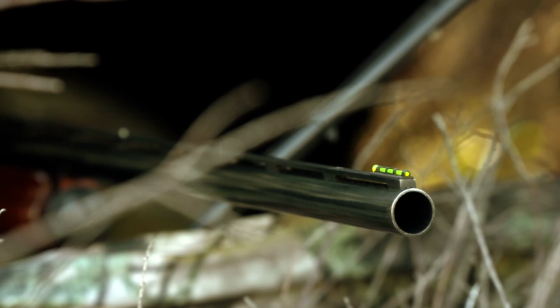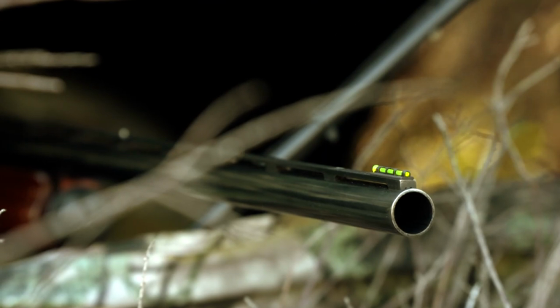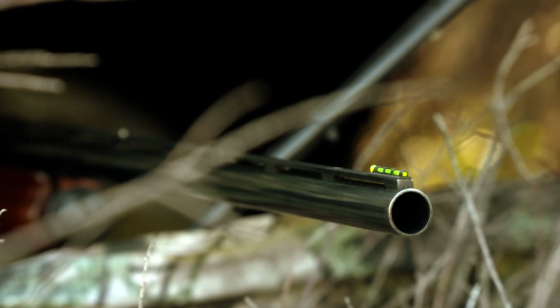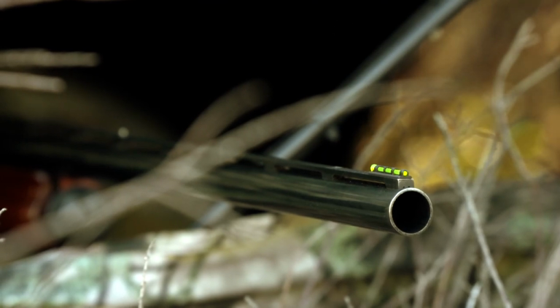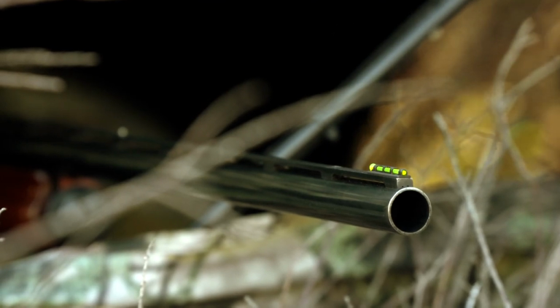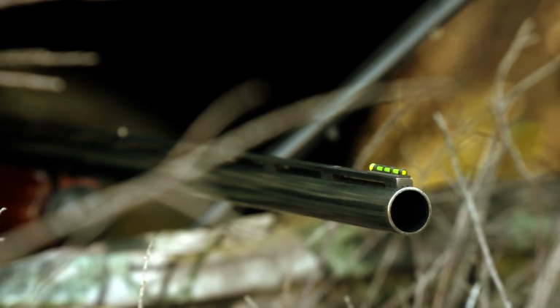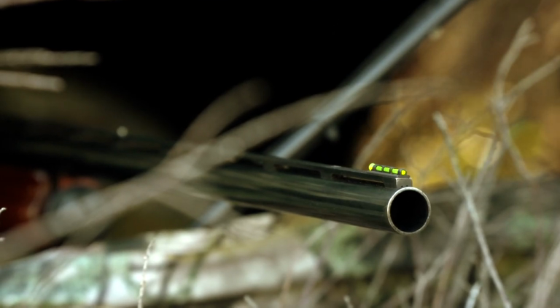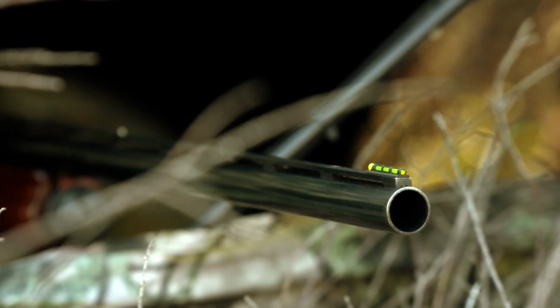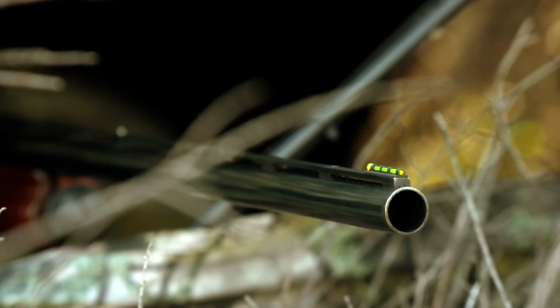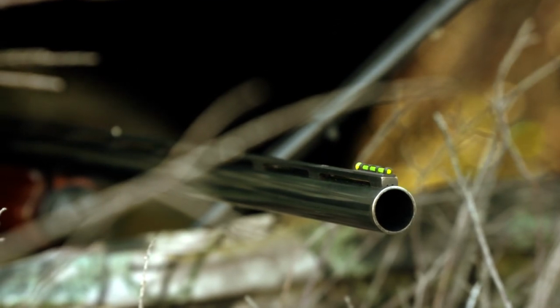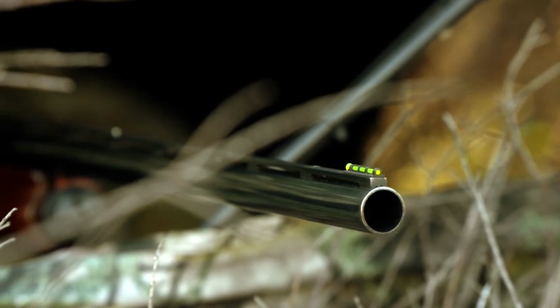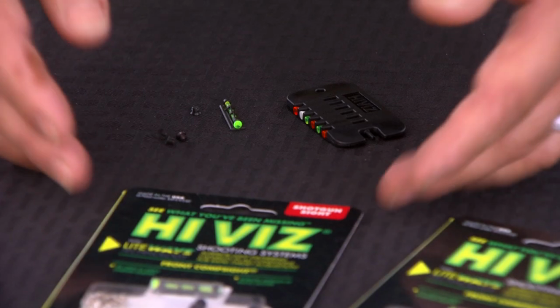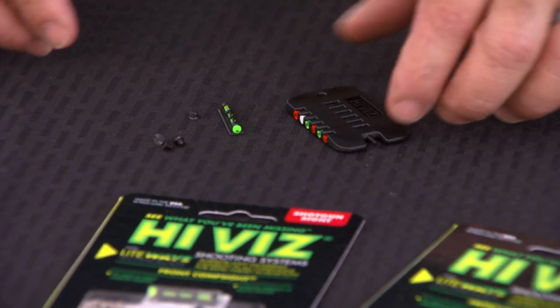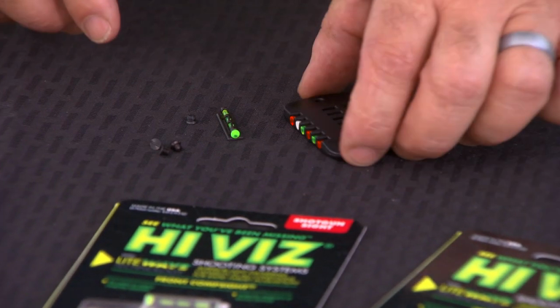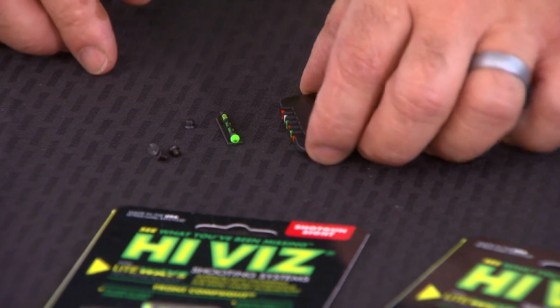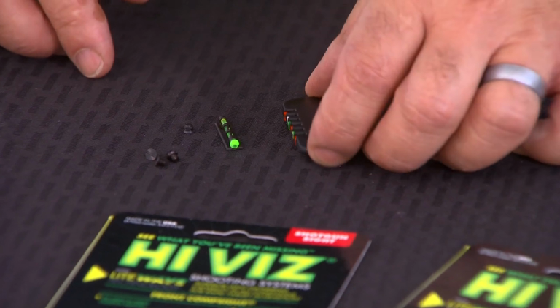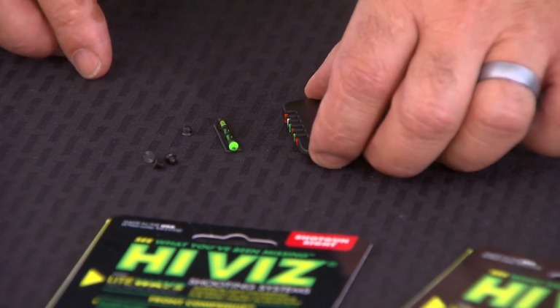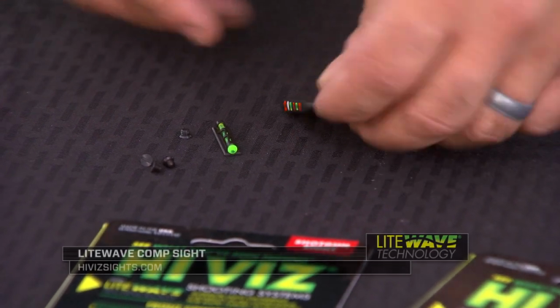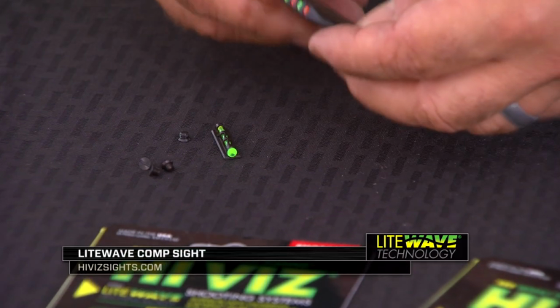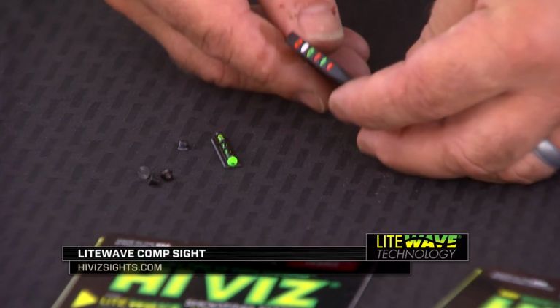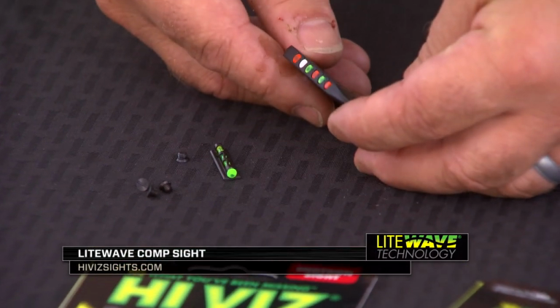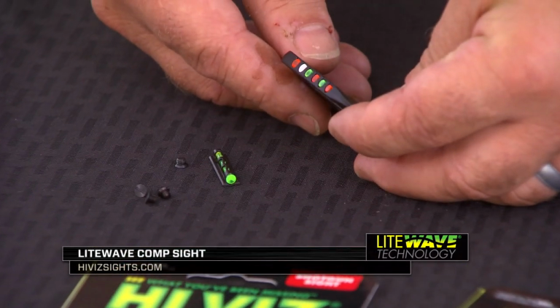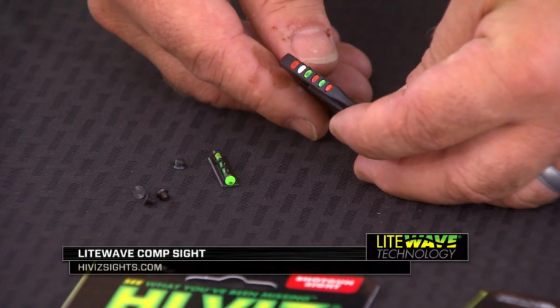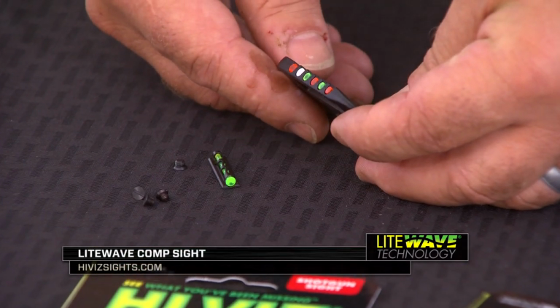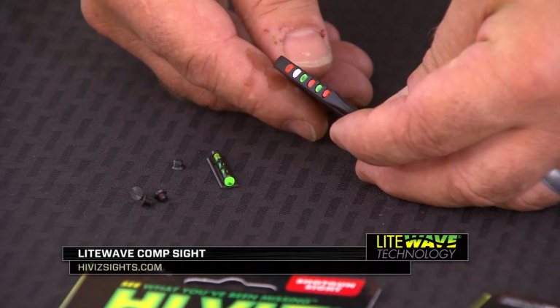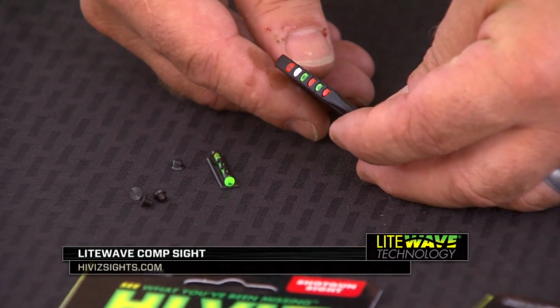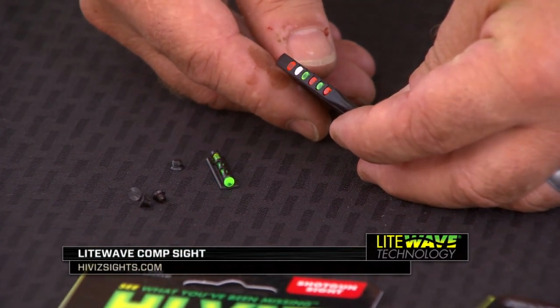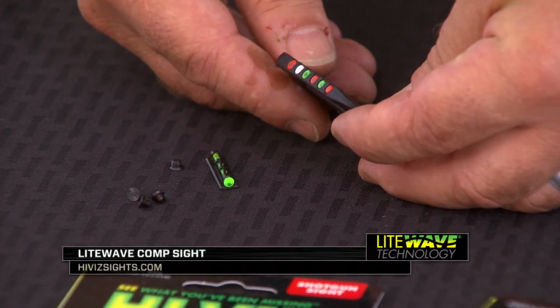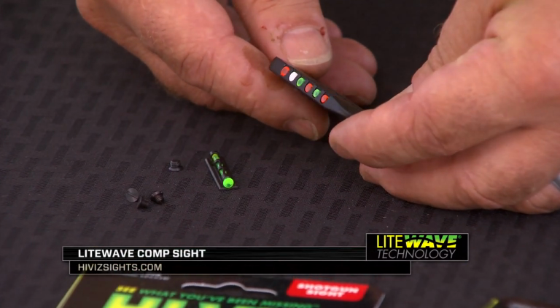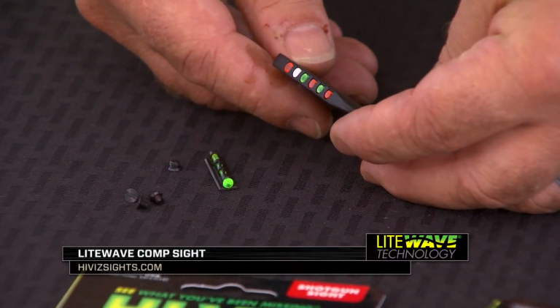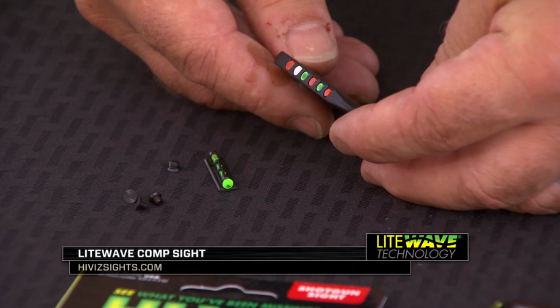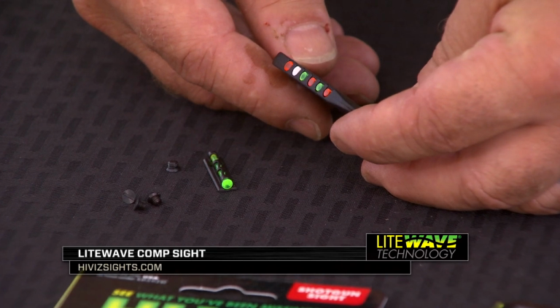Today we're going to install a screw-attached bead replacement sight on this shotgun. Here we have our Lightwave Comp Sight. This sight comes with six different light pipes in green, red, and white in different diameters.